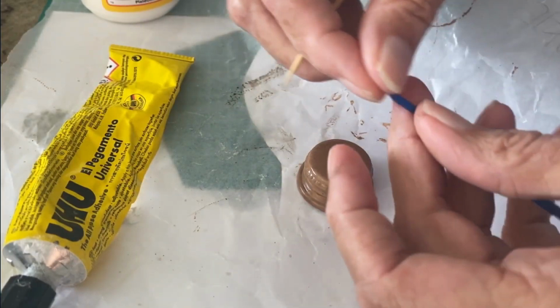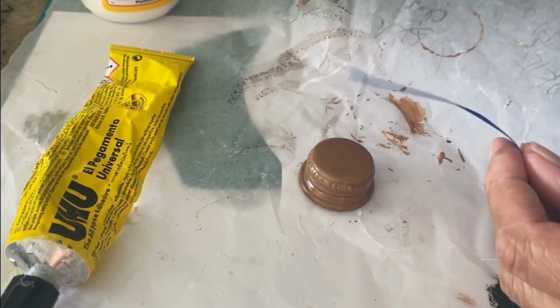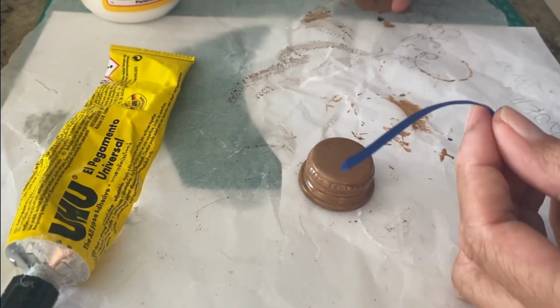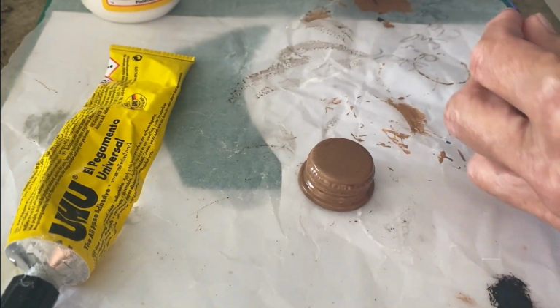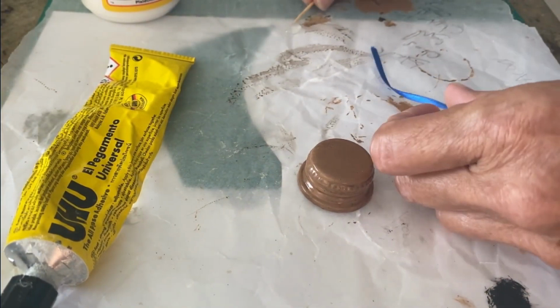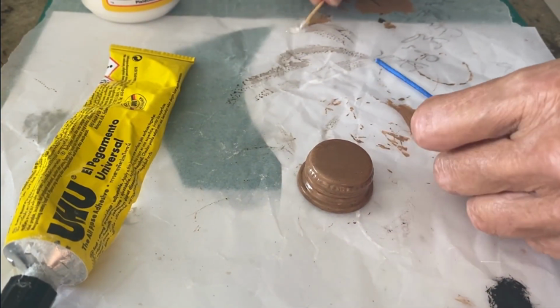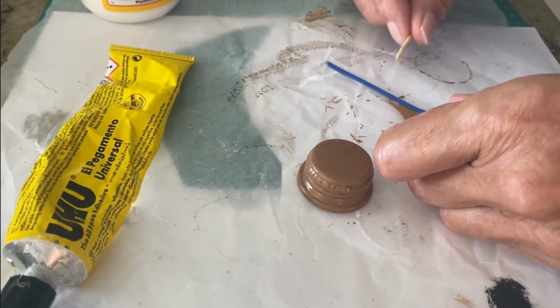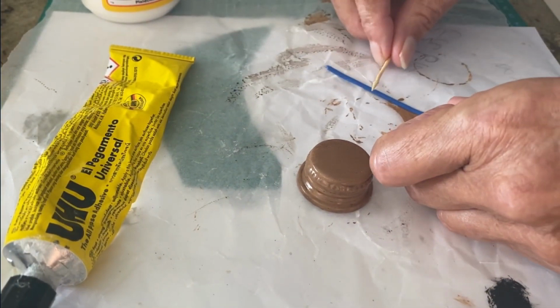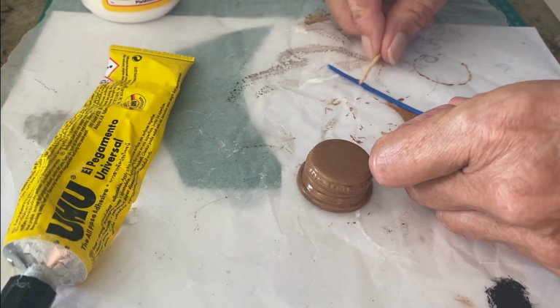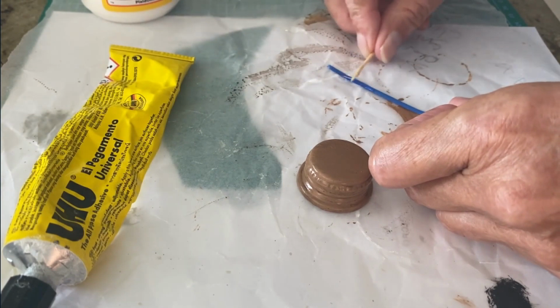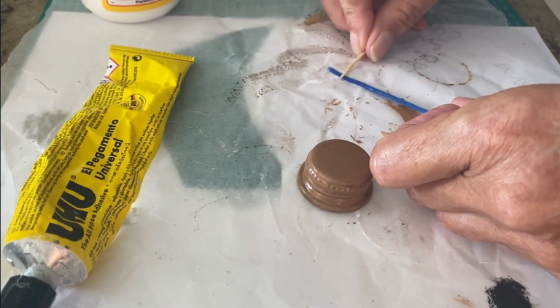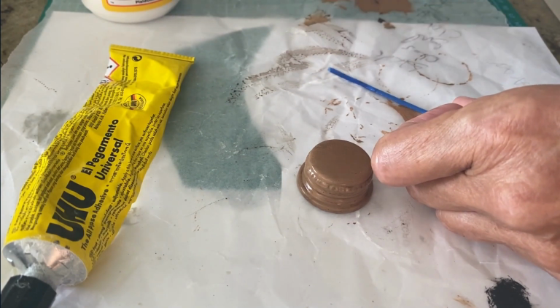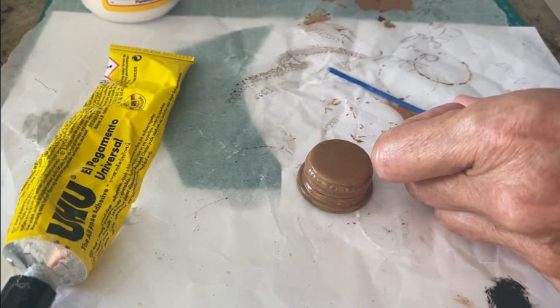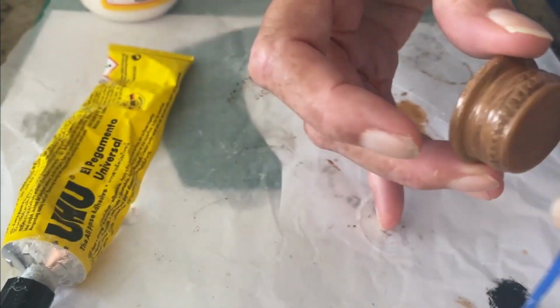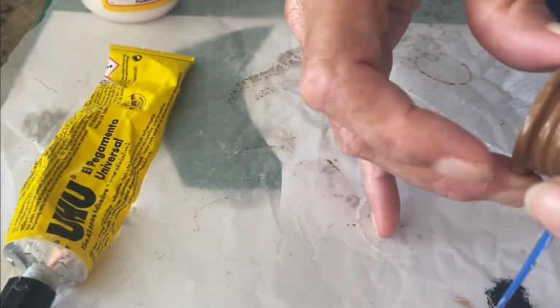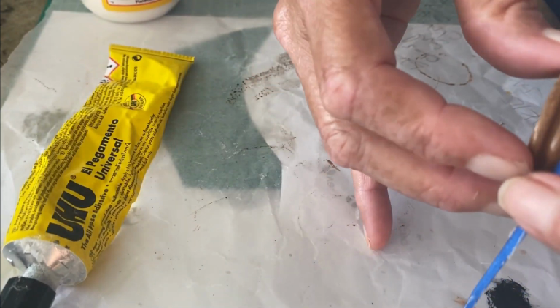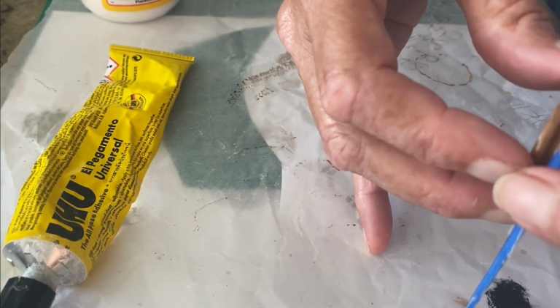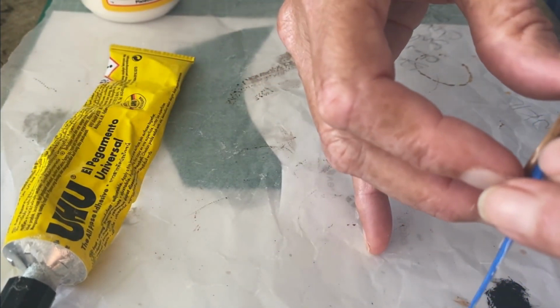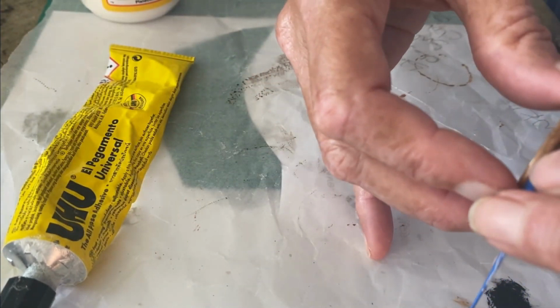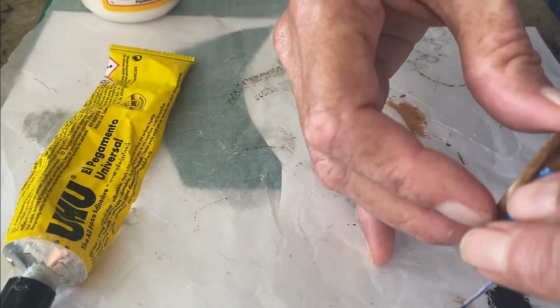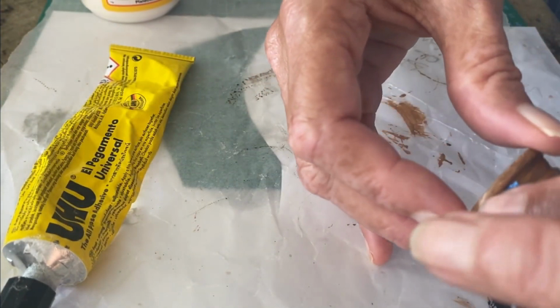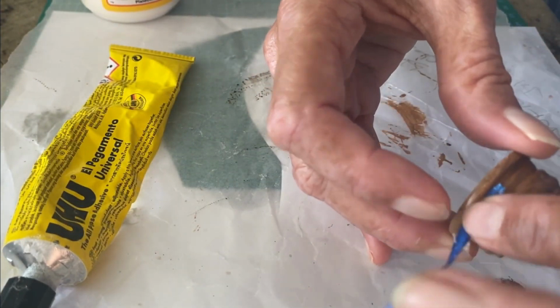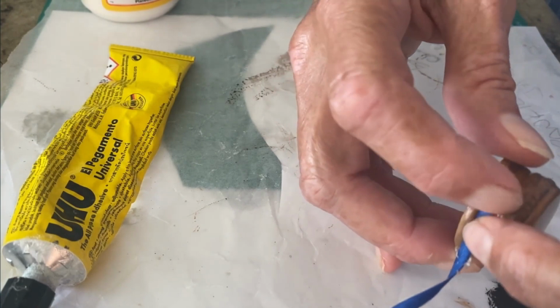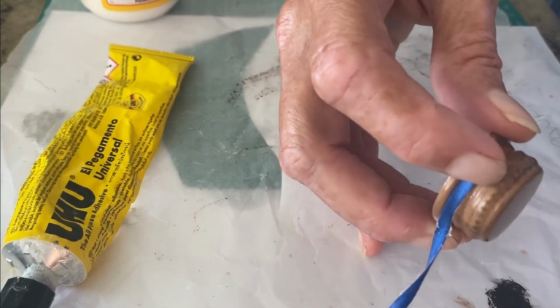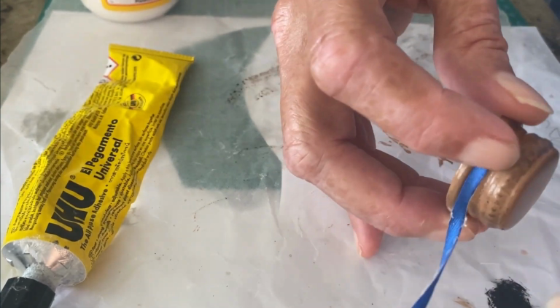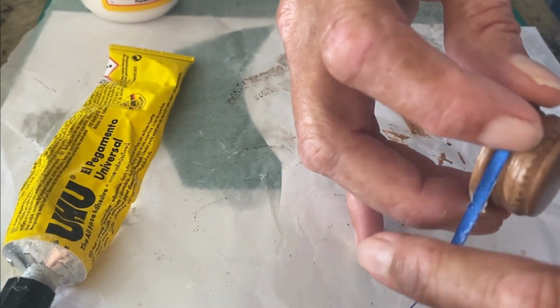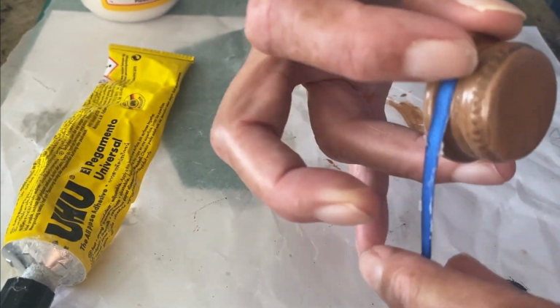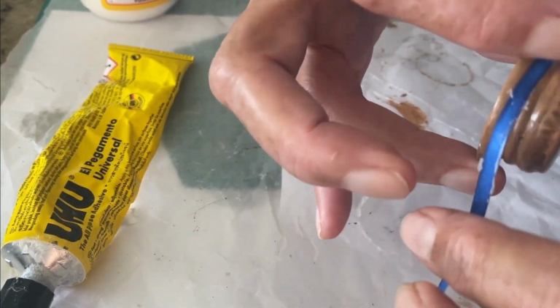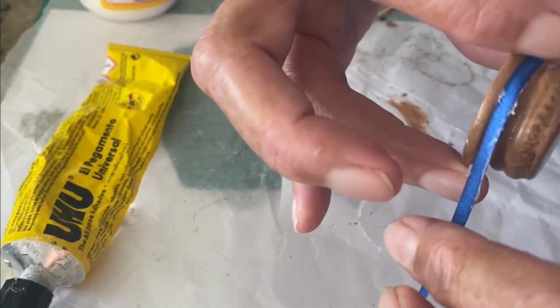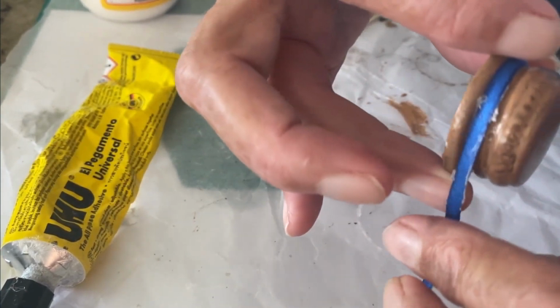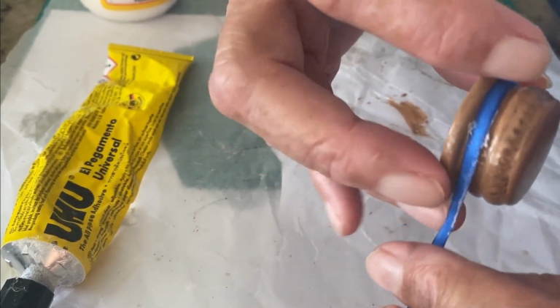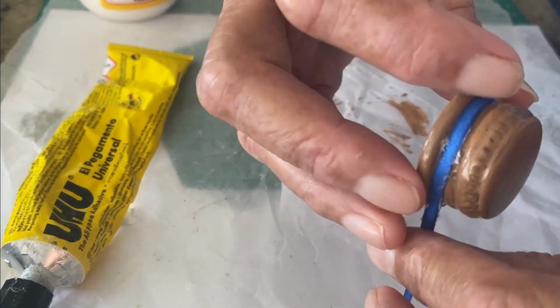You could use a little one-eighth inch ribbon and create a hat band. When you're doing a hat band, pick what you want for your side, because the hat band typically meets on the left side of the hat.